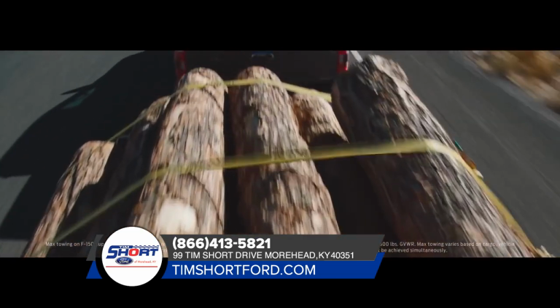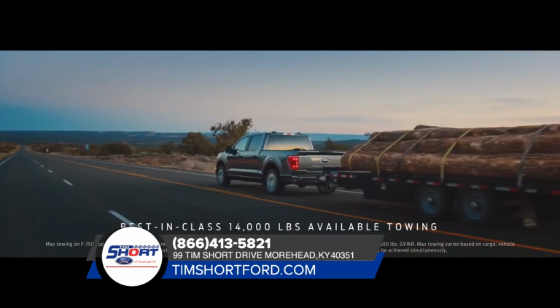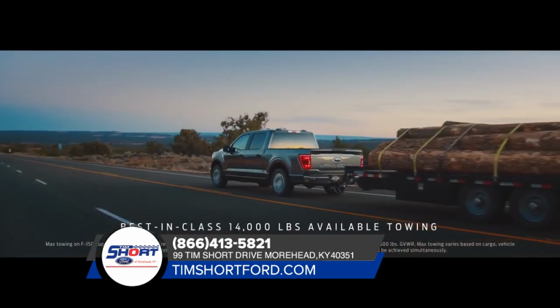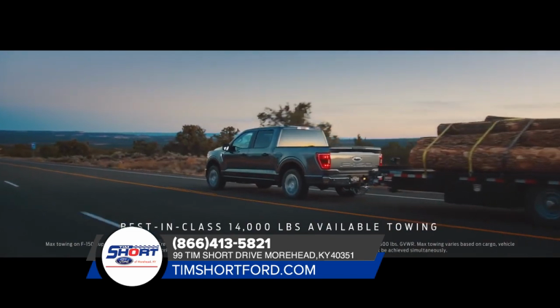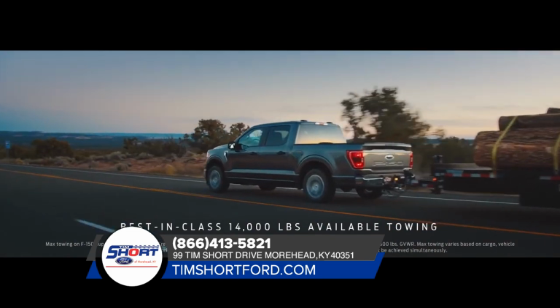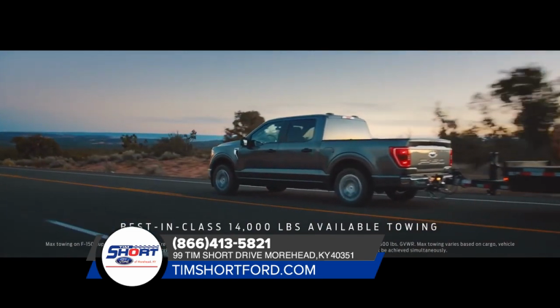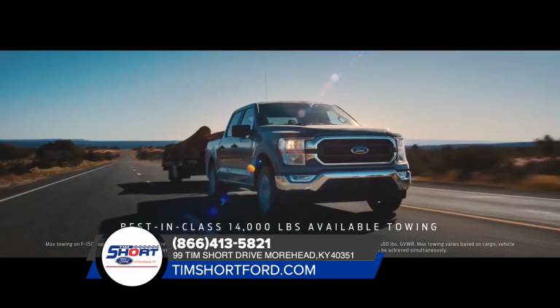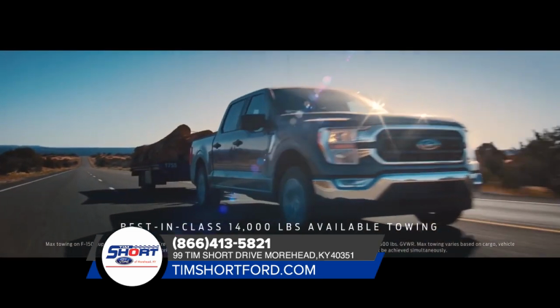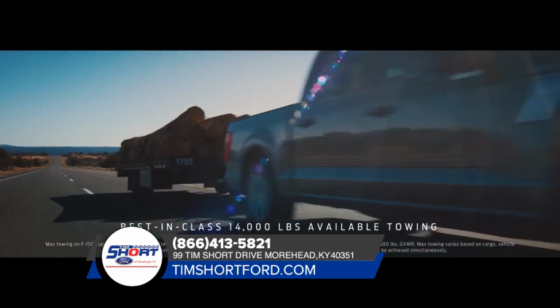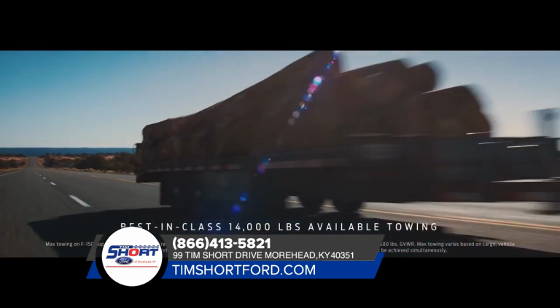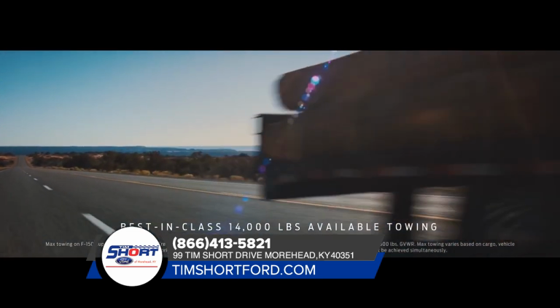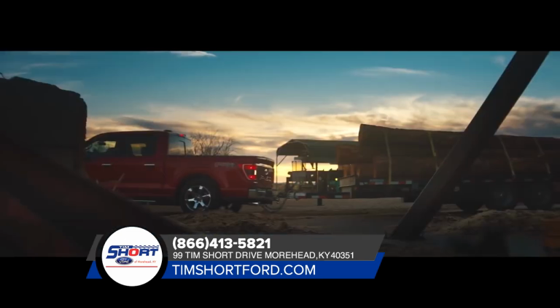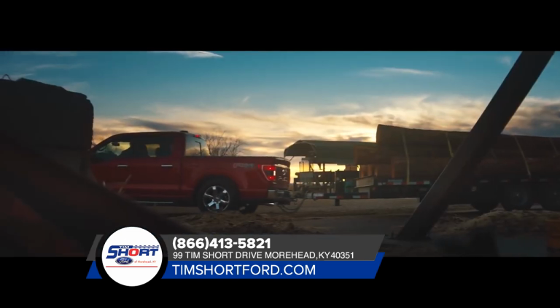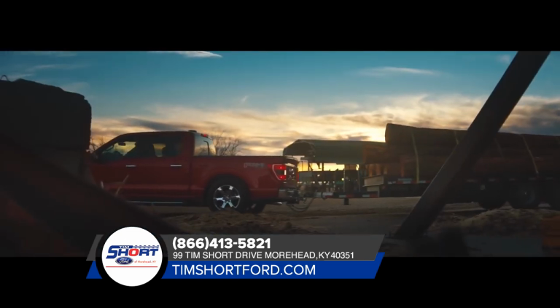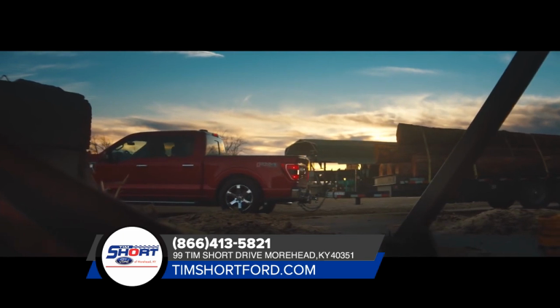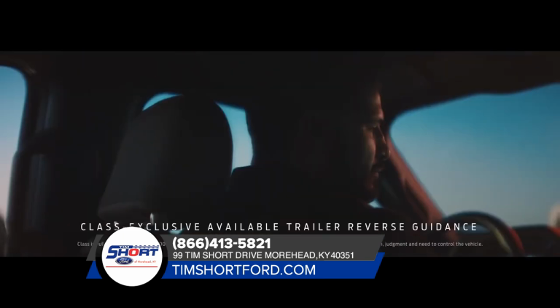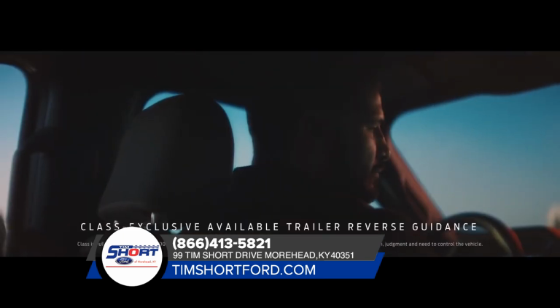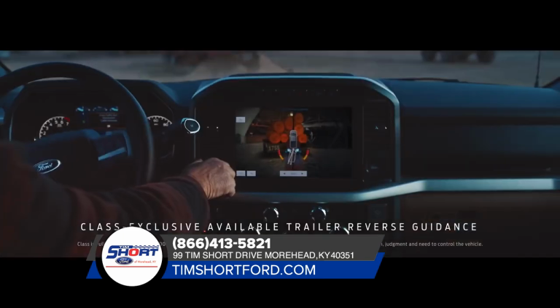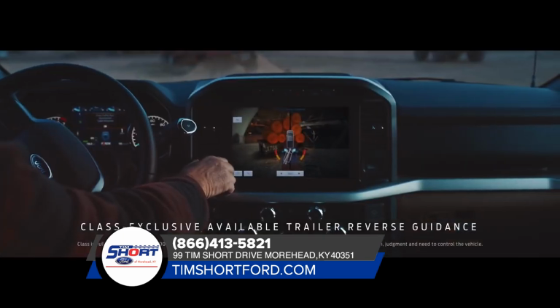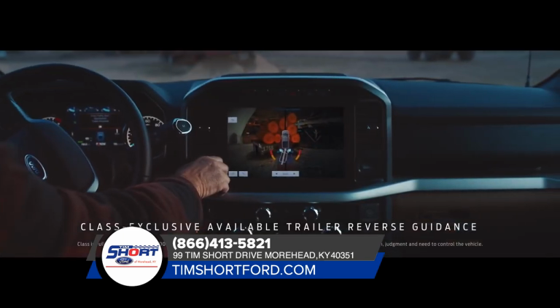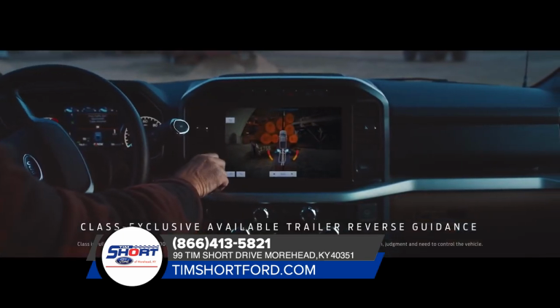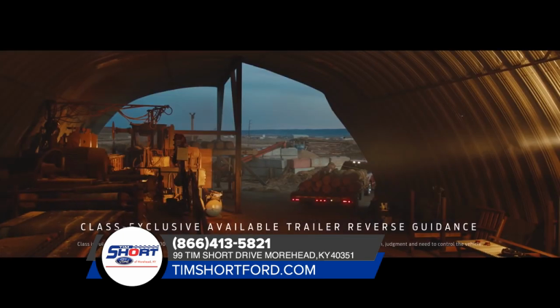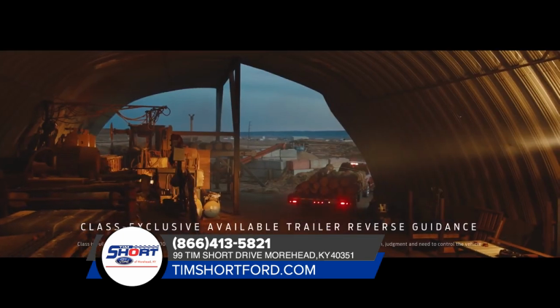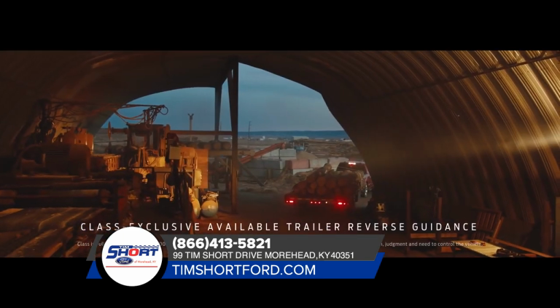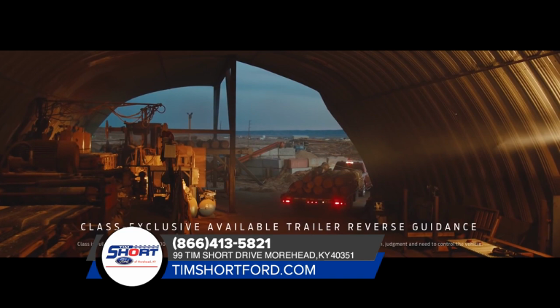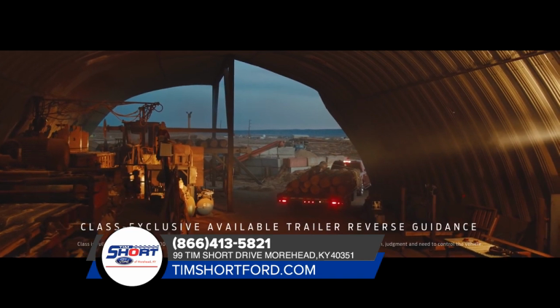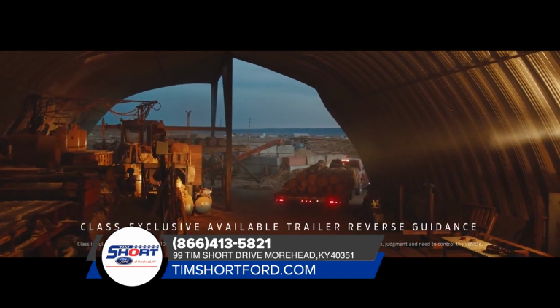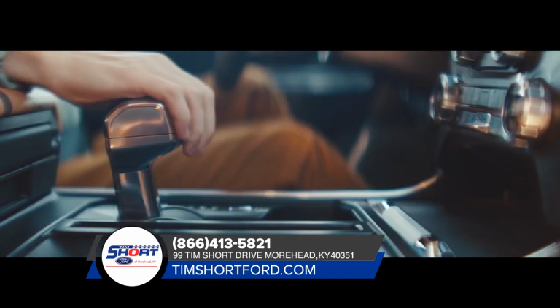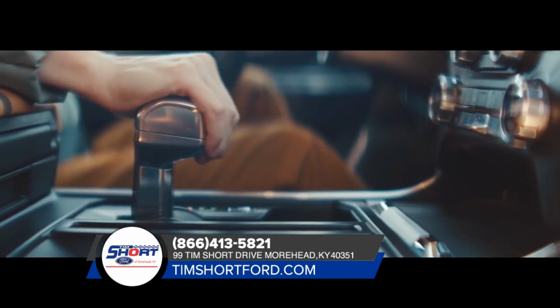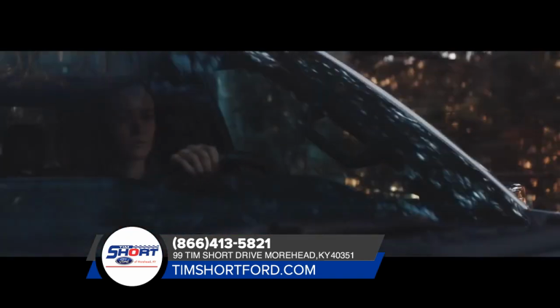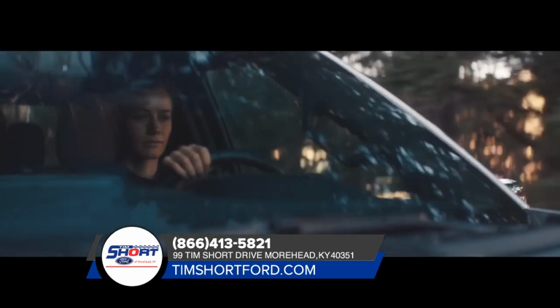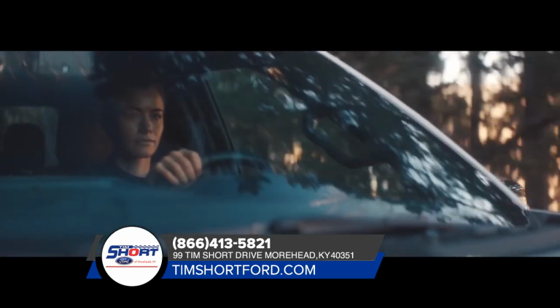the F-150 has a higher available towing capacity than the Toyota Tundra. Whatever you're towing, the F-150 makes it easier backing up — it has available technology the Toyota Tundra doesn't have, helping you see exactly where you're going.